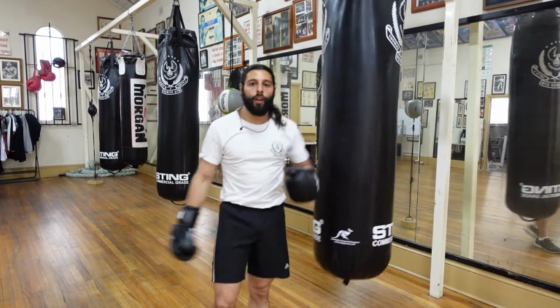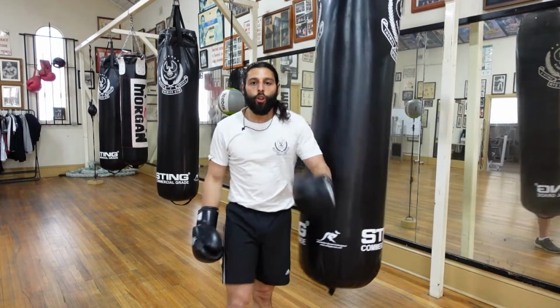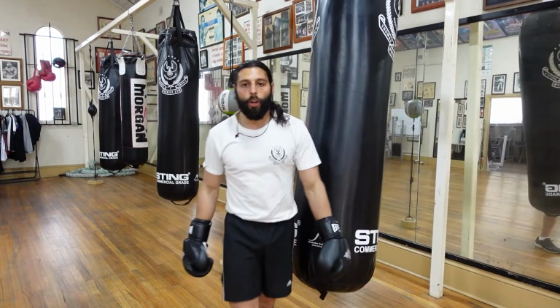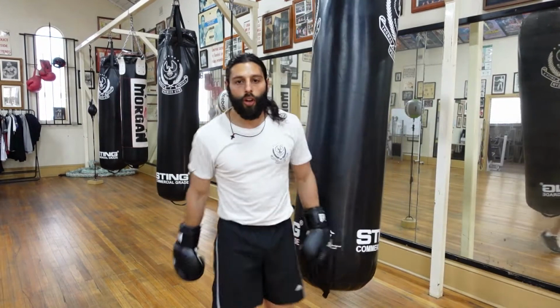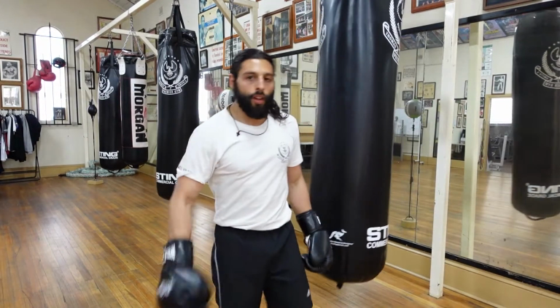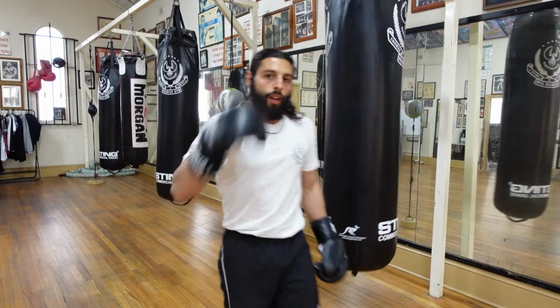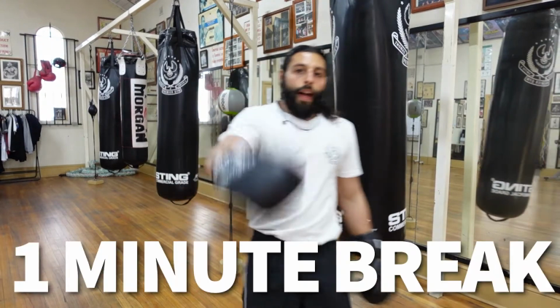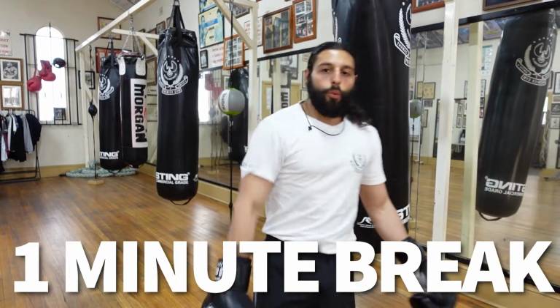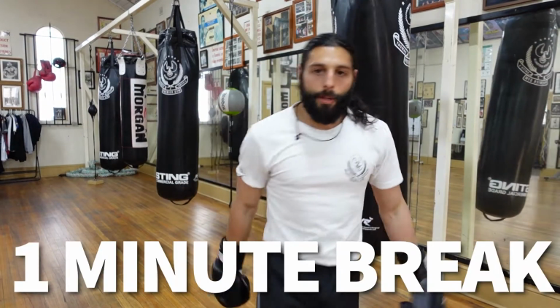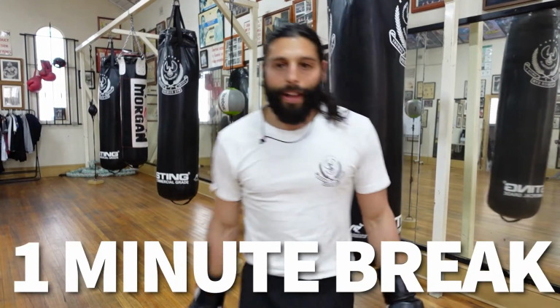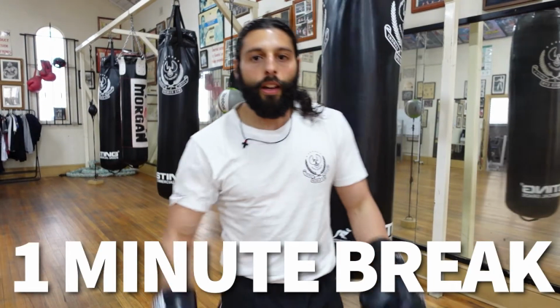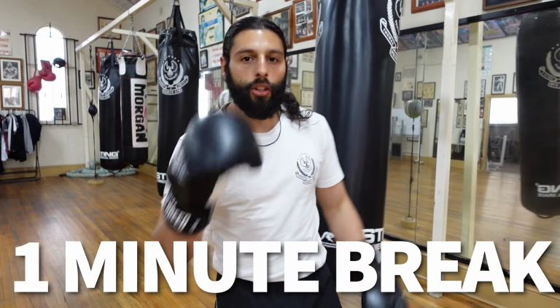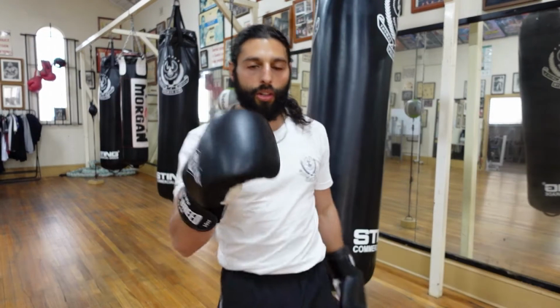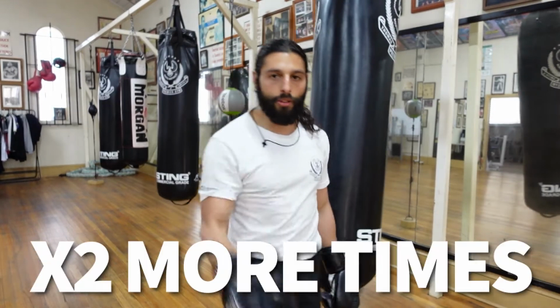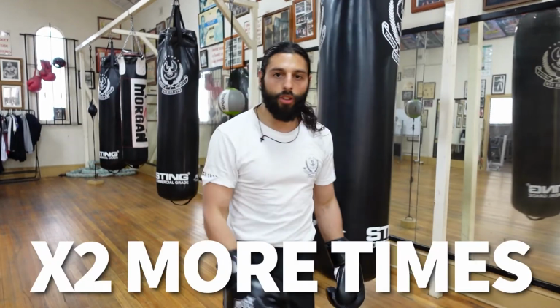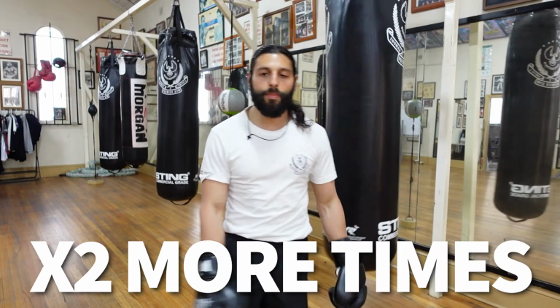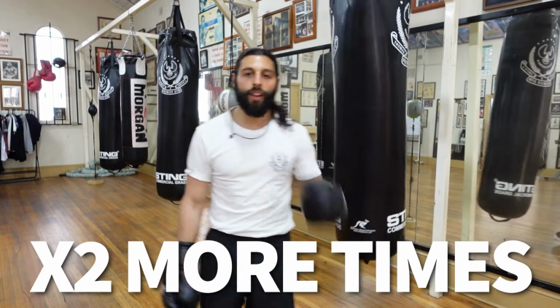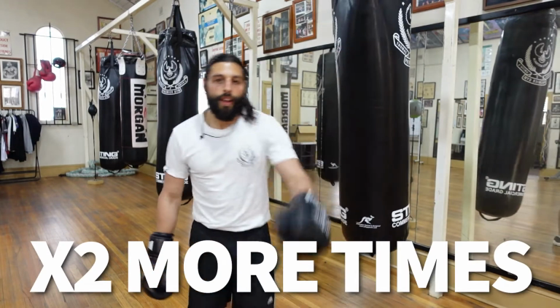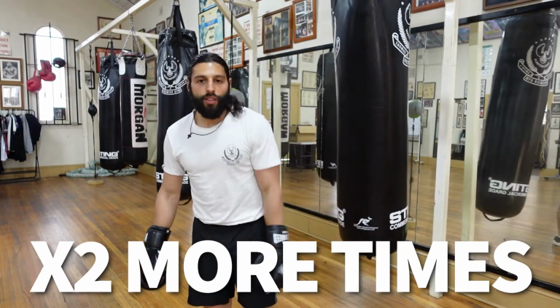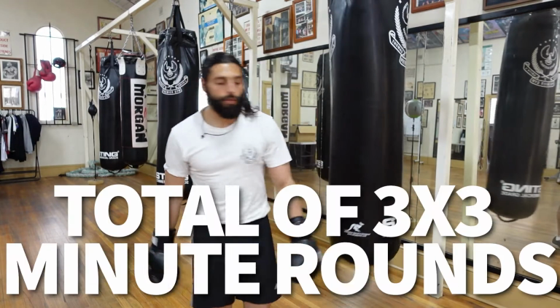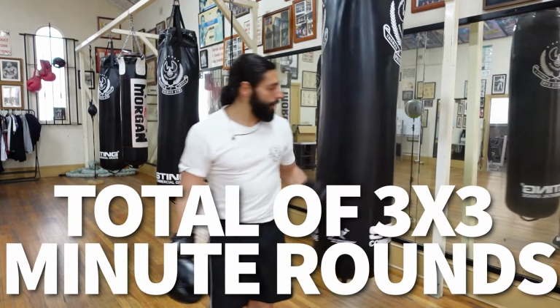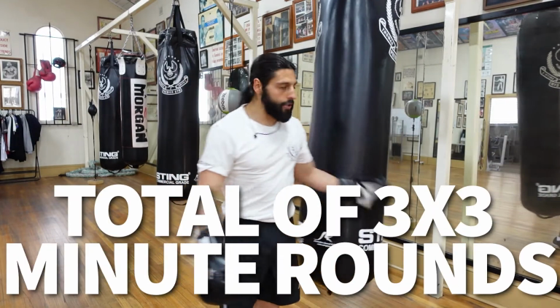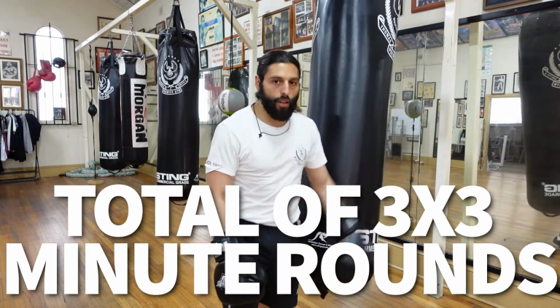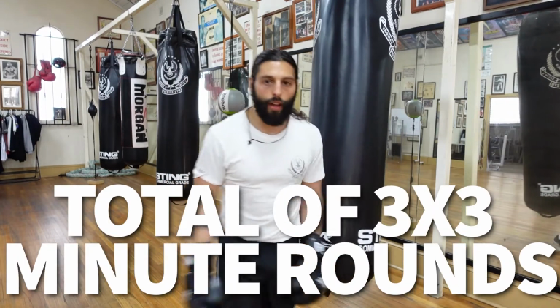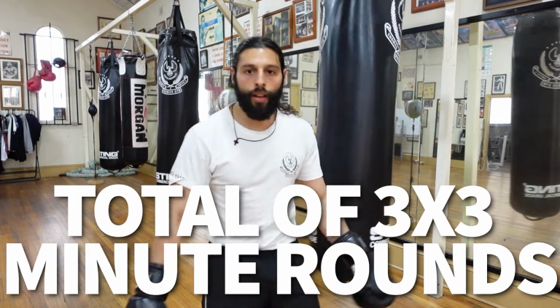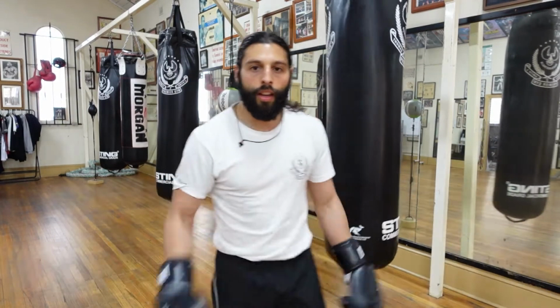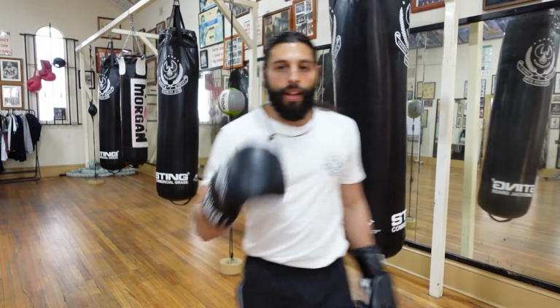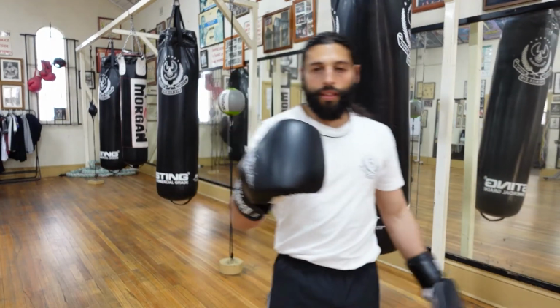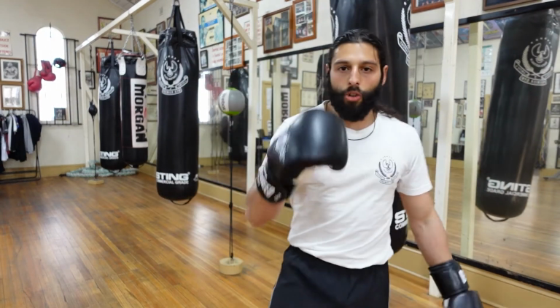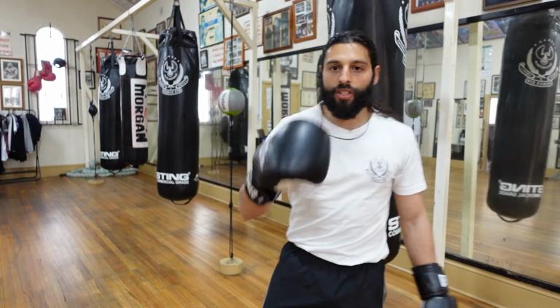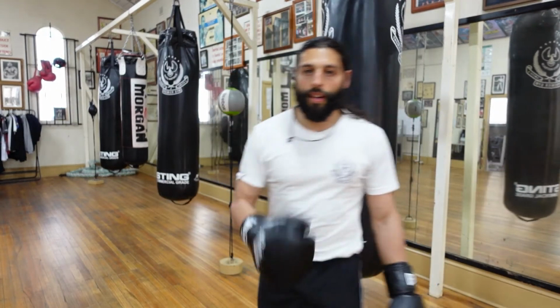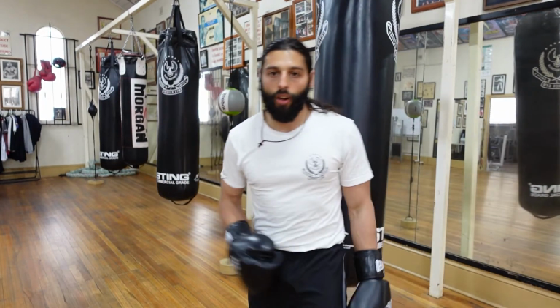Good work guys. Have a 1-minute break, do it another 2 times — three 3-minute rounds, just like that. Thanks for watching, see you next time.